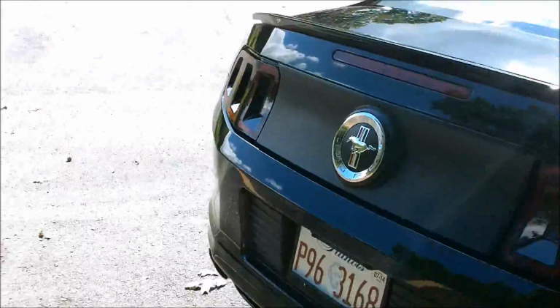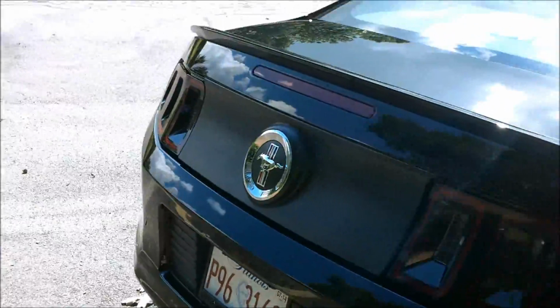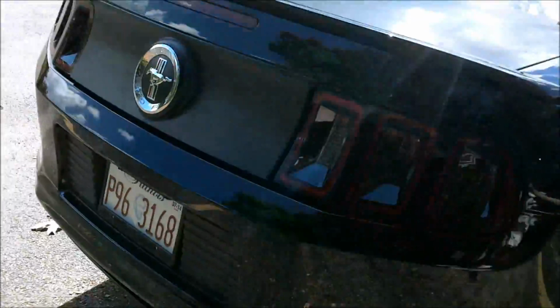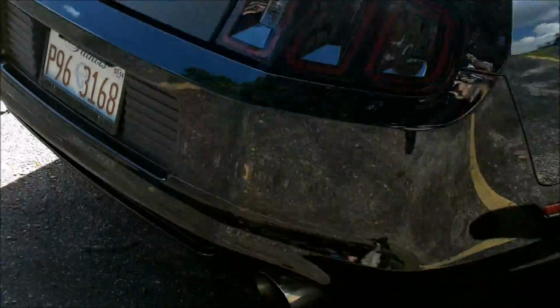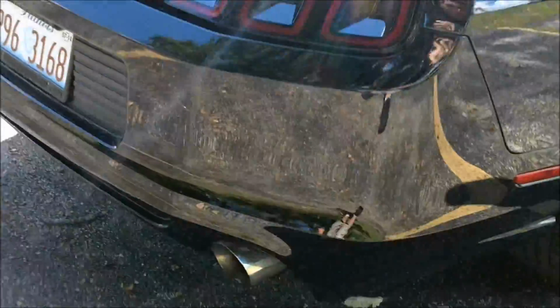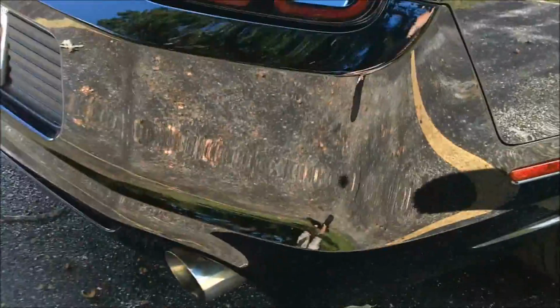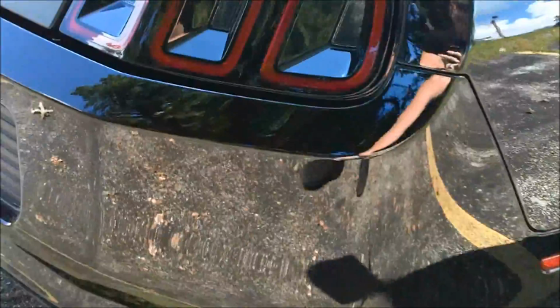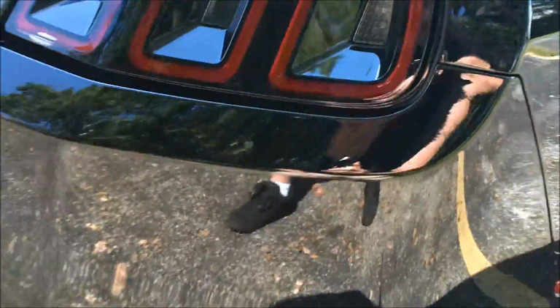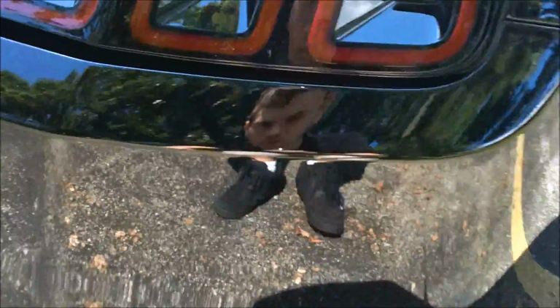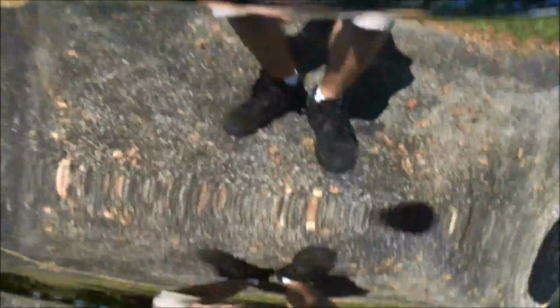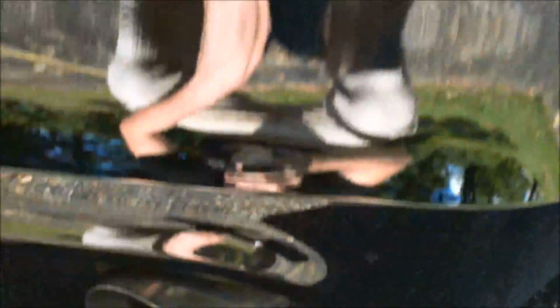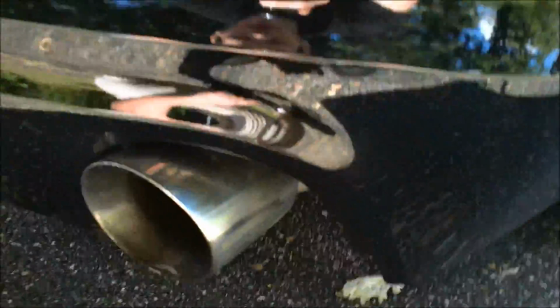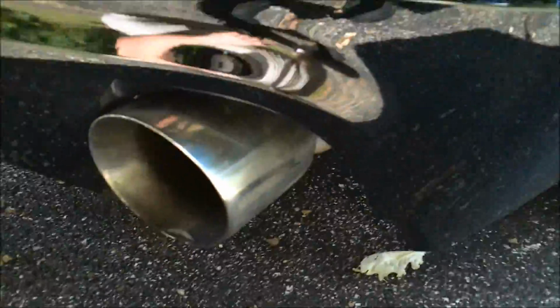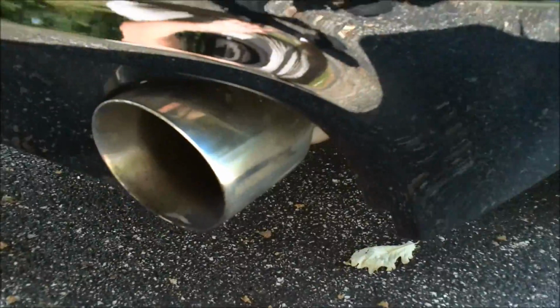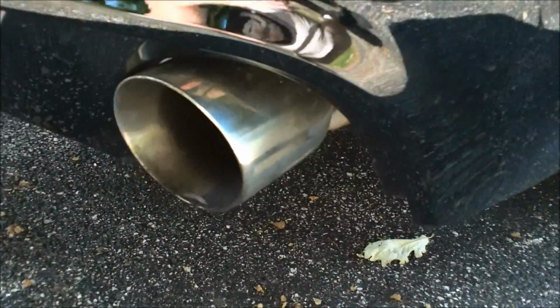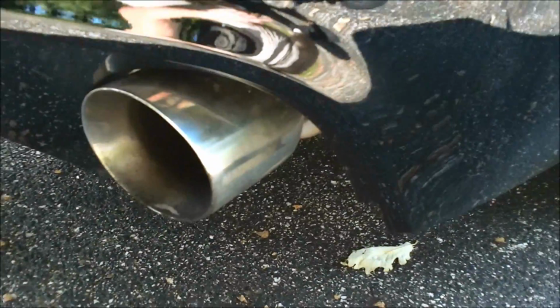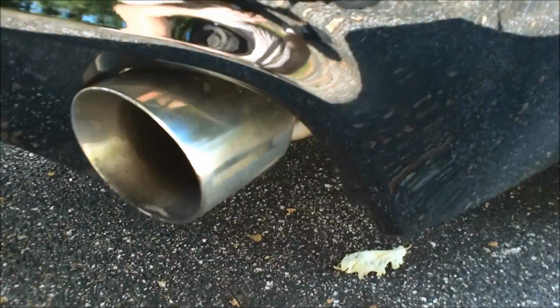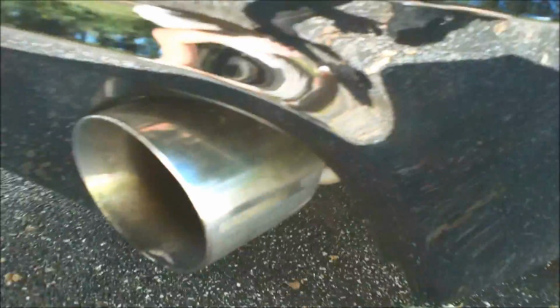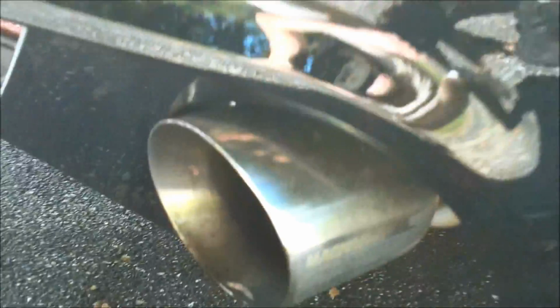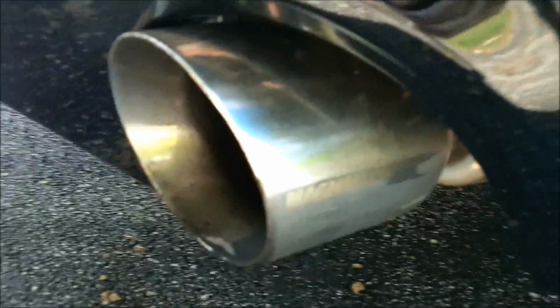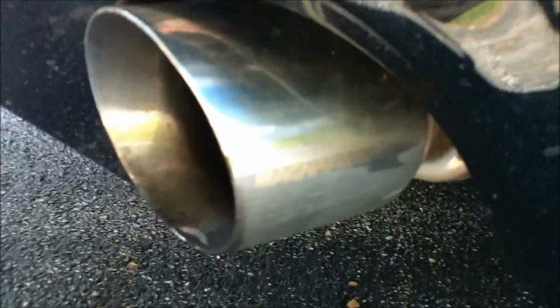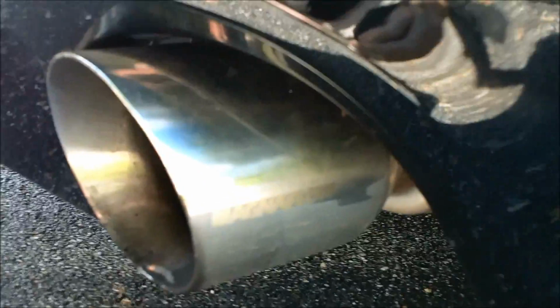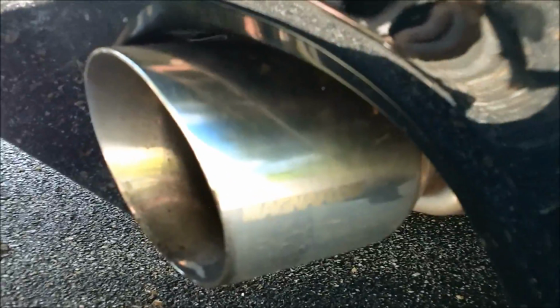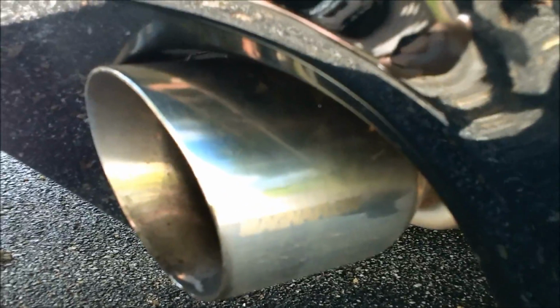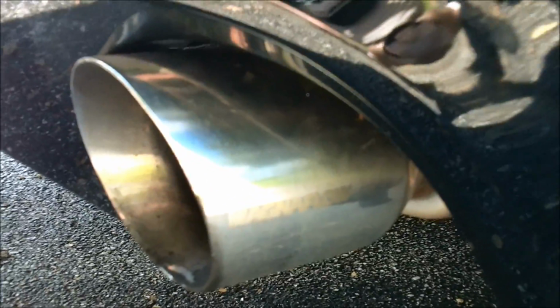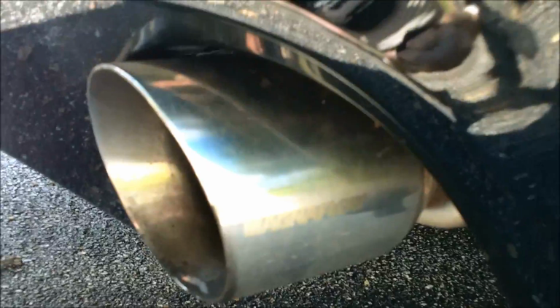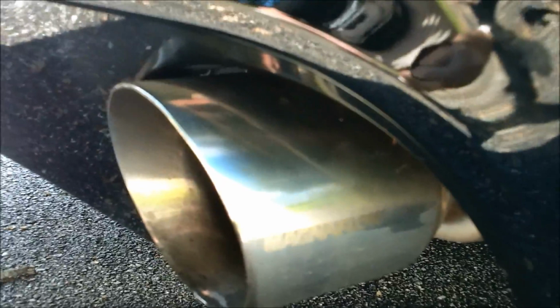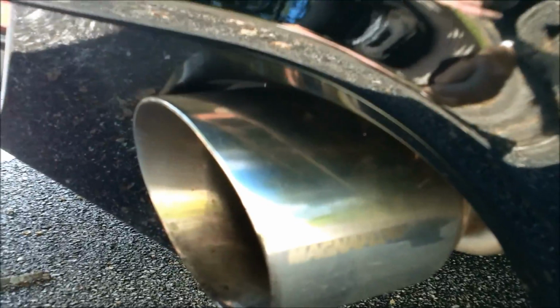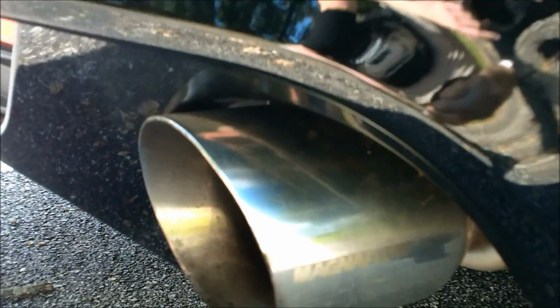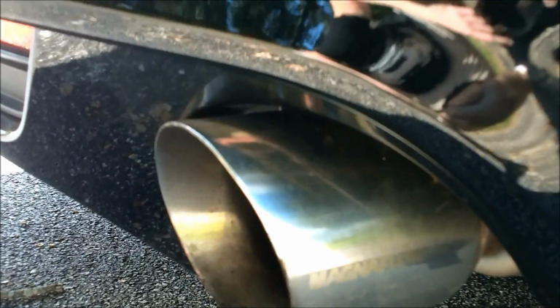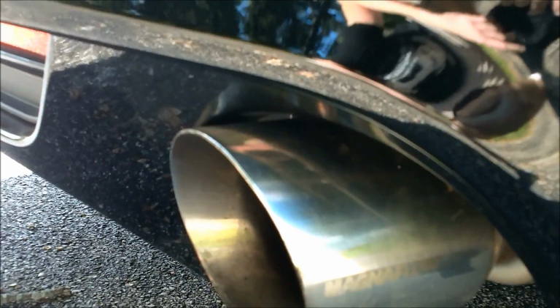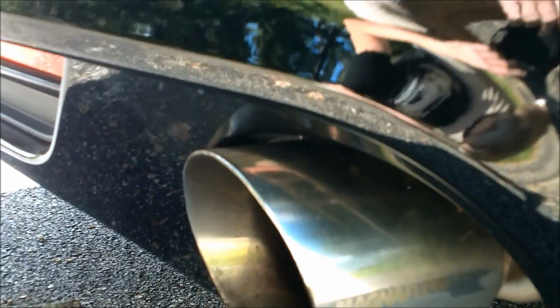I put a Magnaflow Street Series cat-back on it. They're looking dirty — not a good chance to clean those.